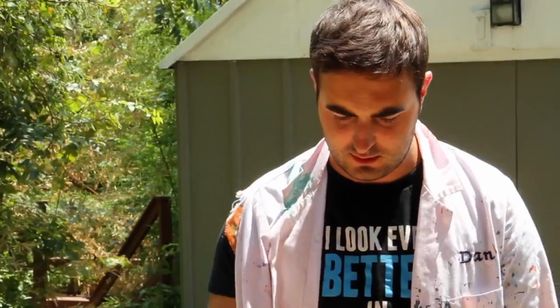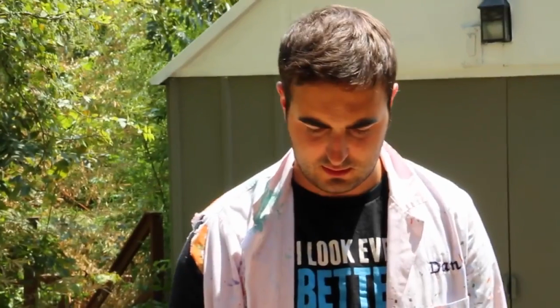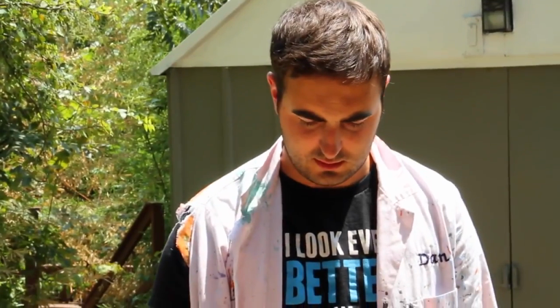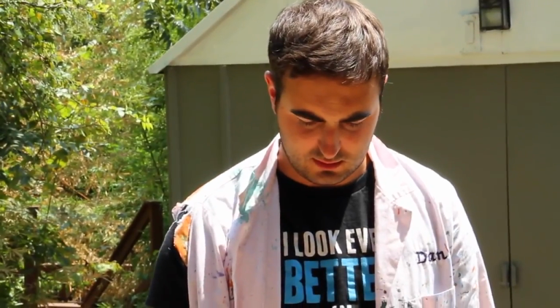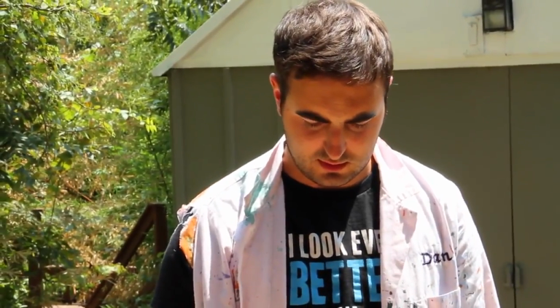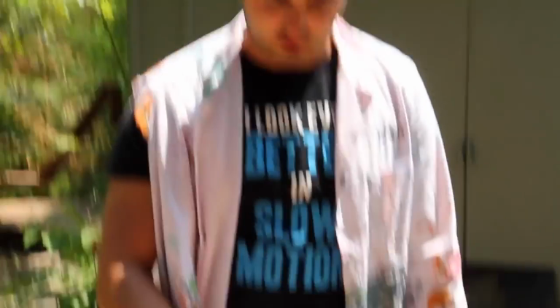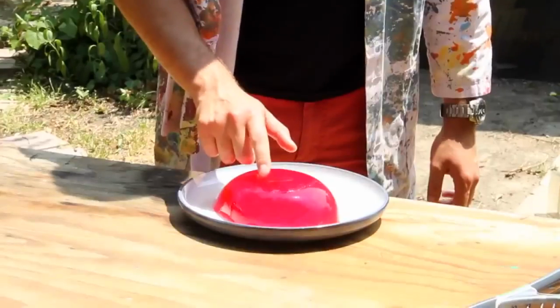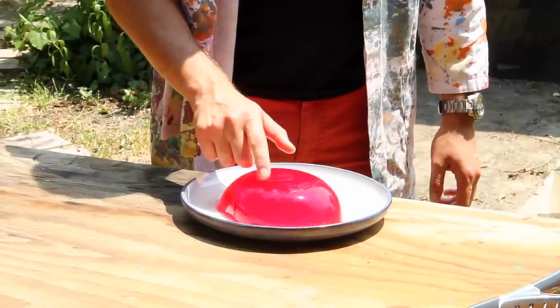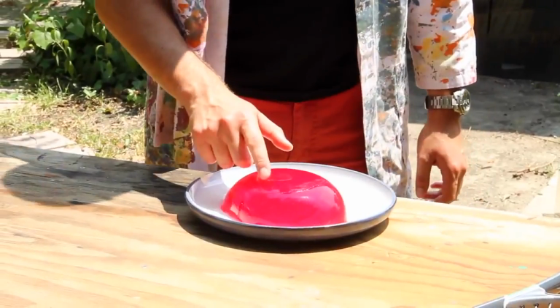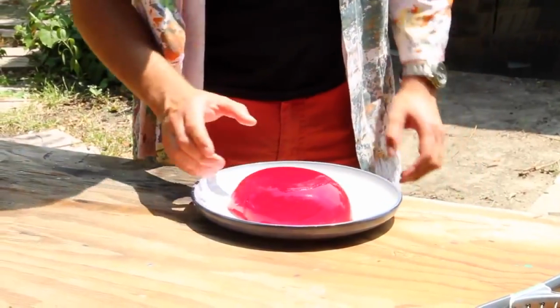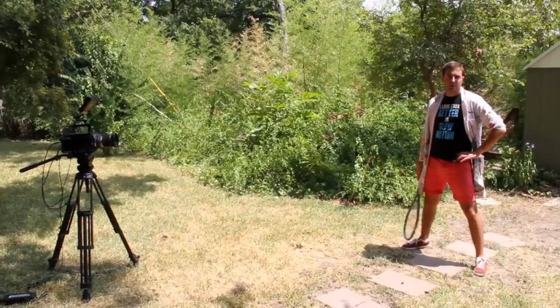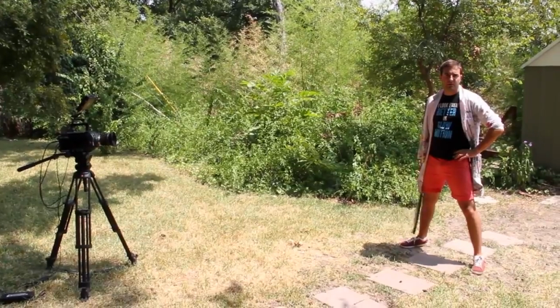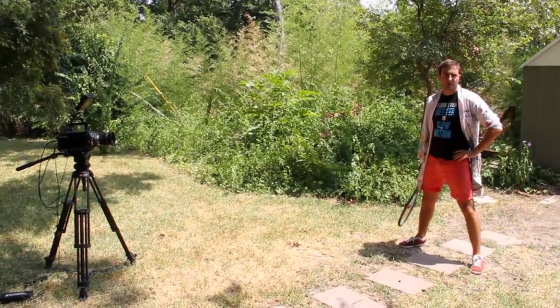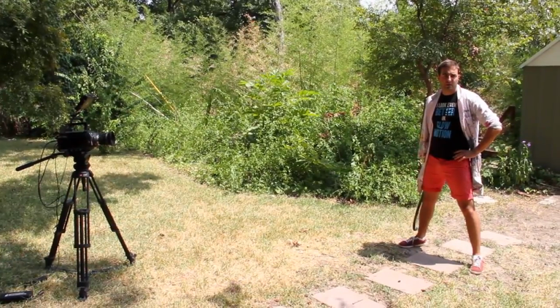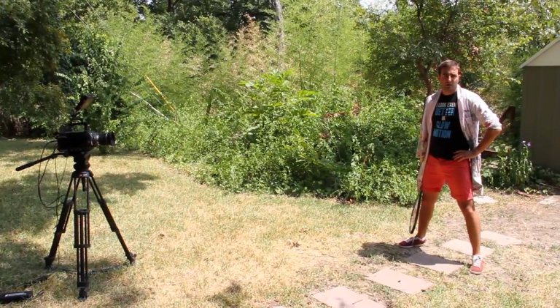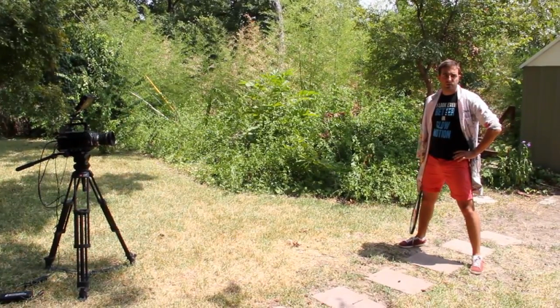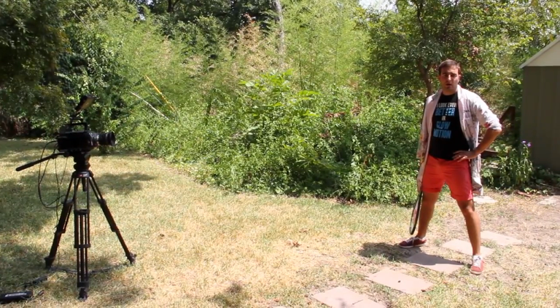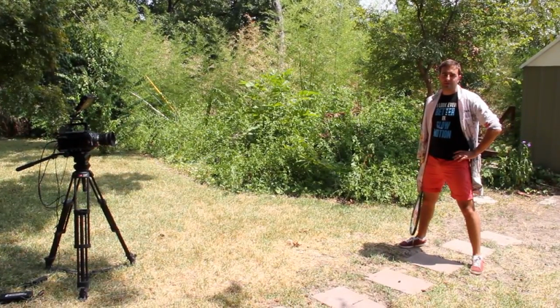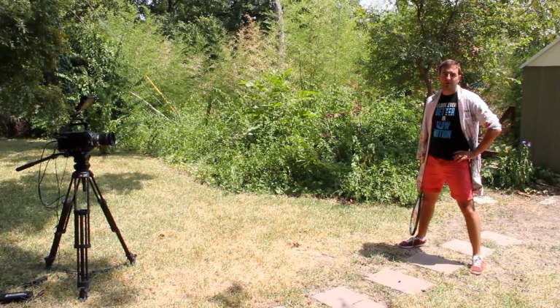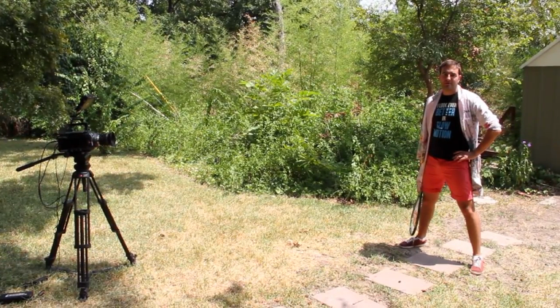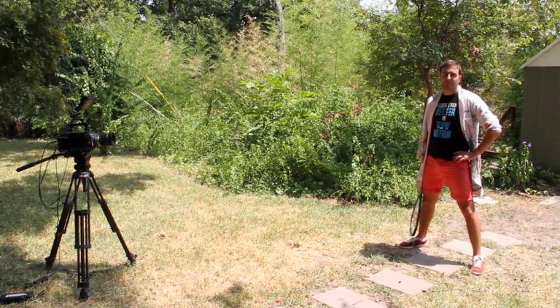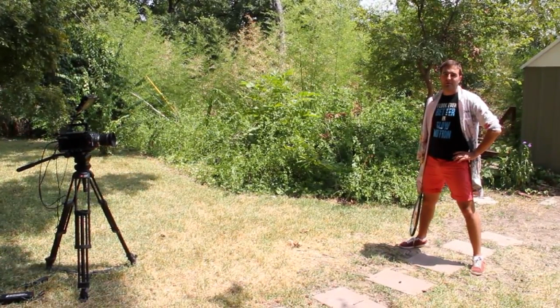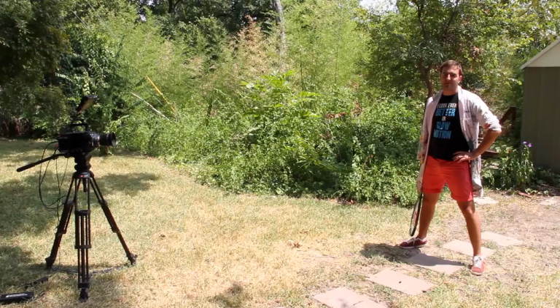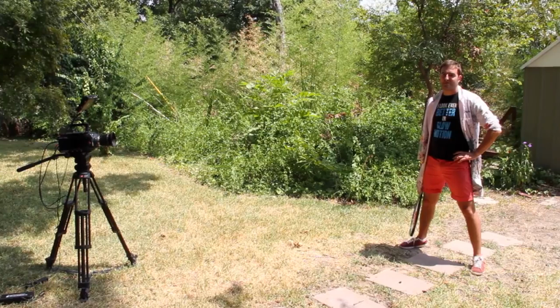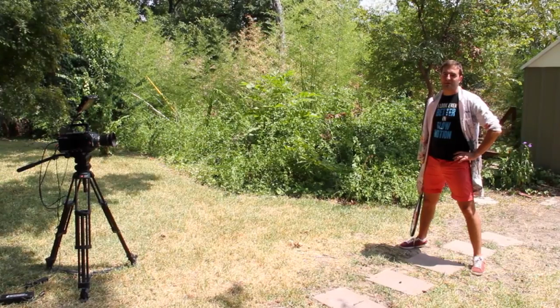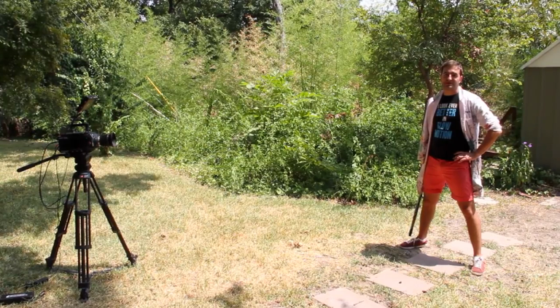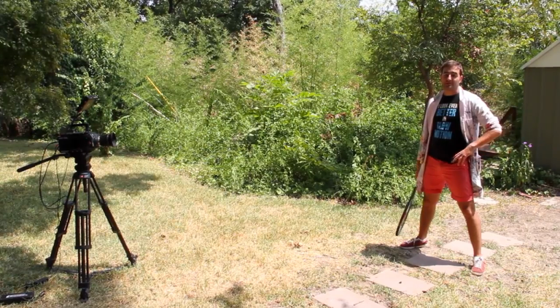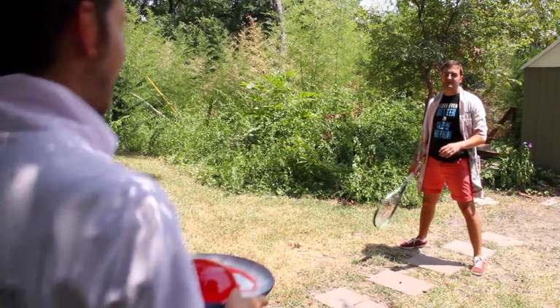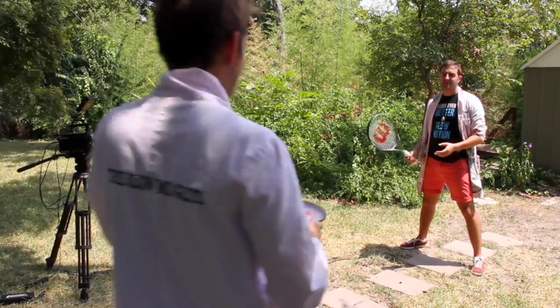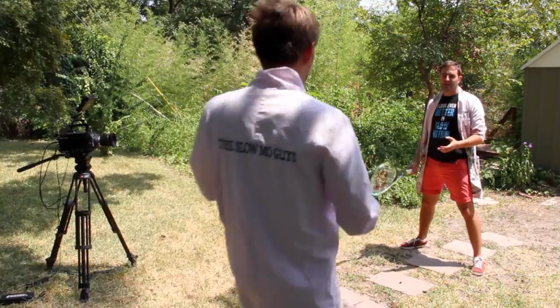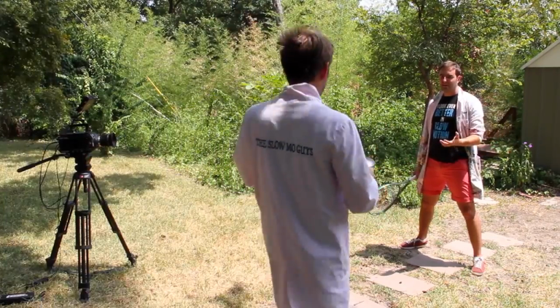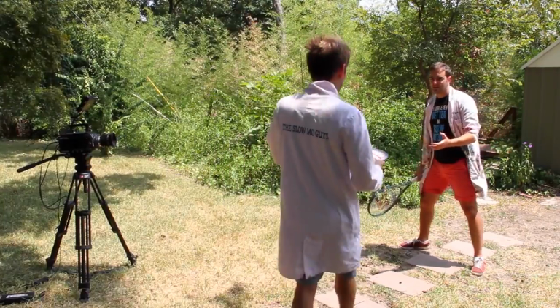So we've got a variety of colours, haven't we Dan? We're starting with some red — some lovely red. What are the chances this will go right the first time? Absolutely not. We've got five for a reason — and it wasn't for different colours, it's because I'm going to mess this up. I've never hit jelly before.